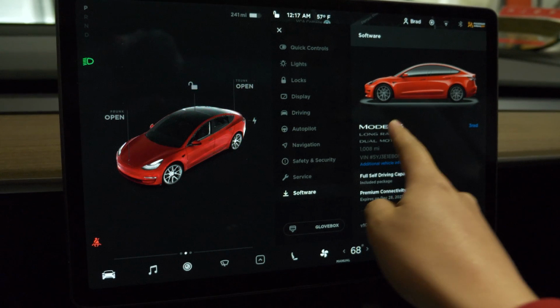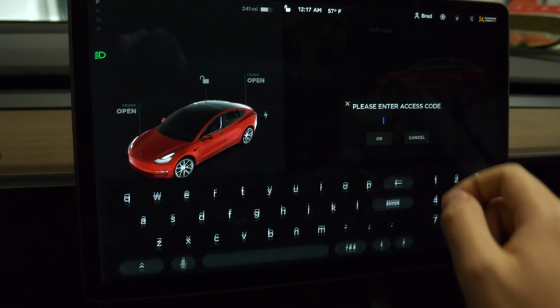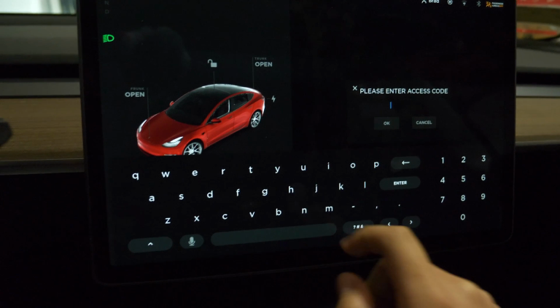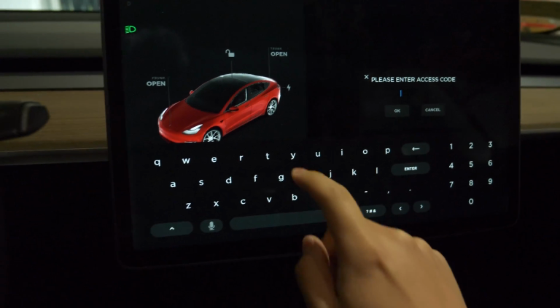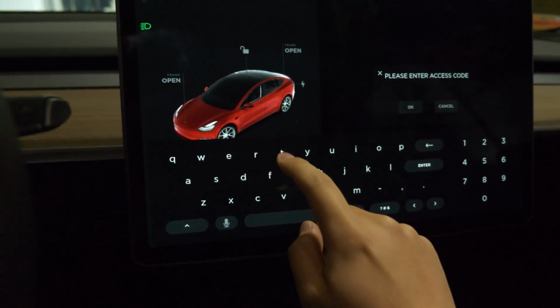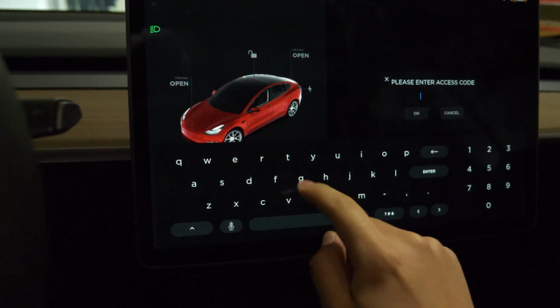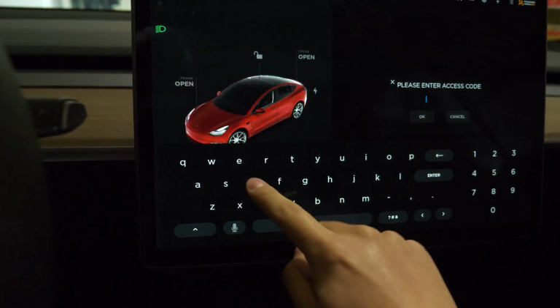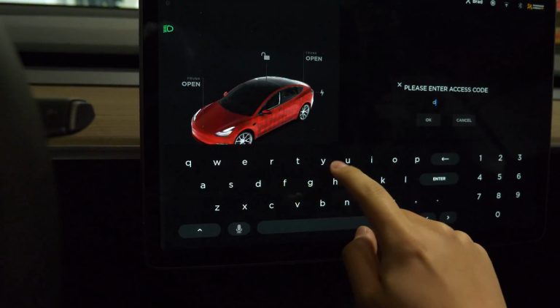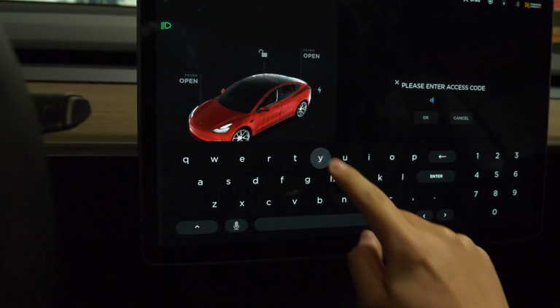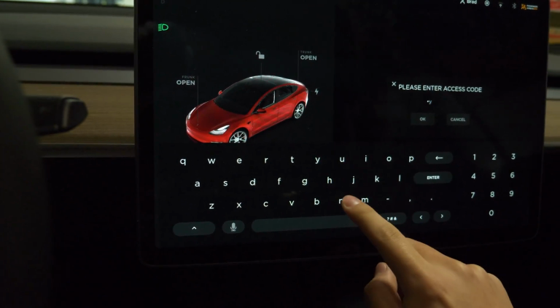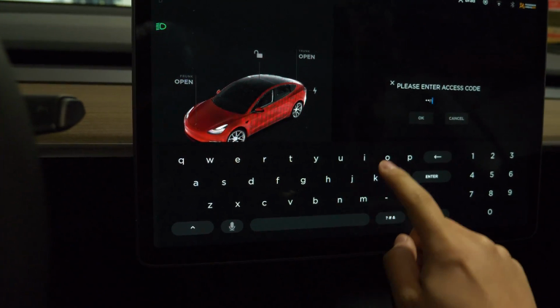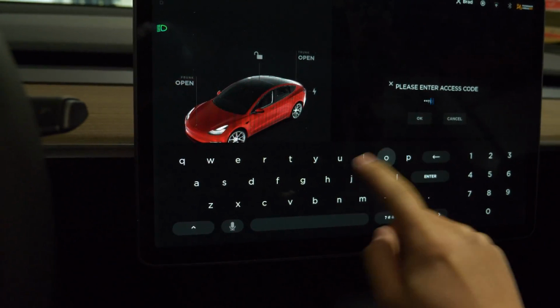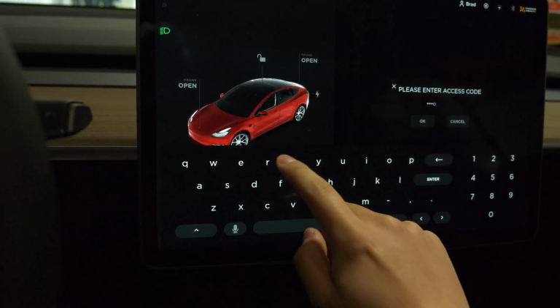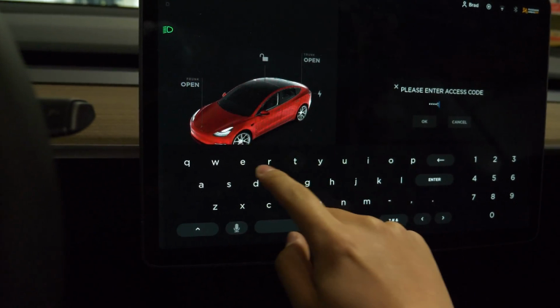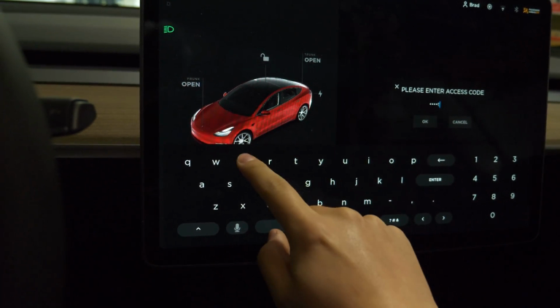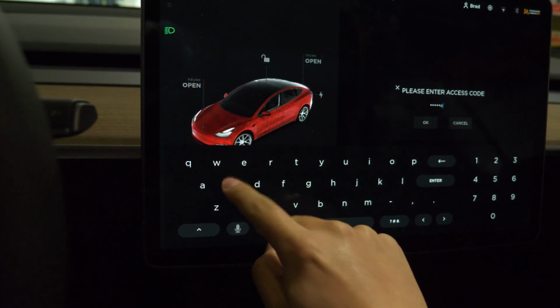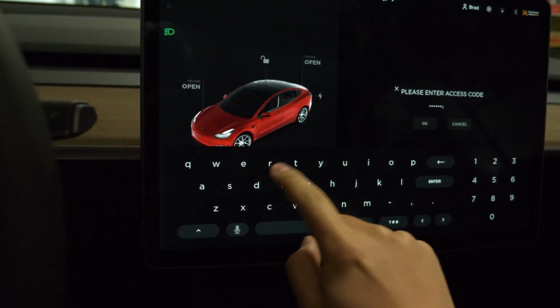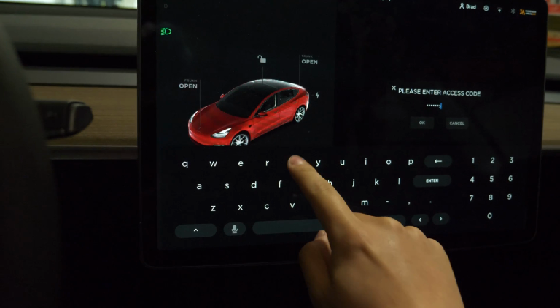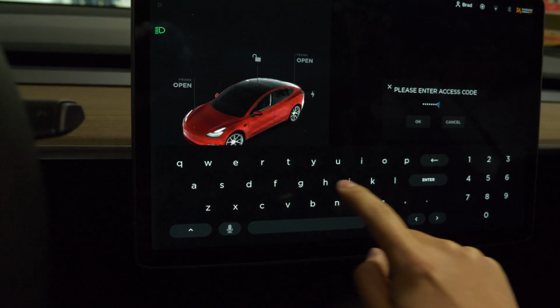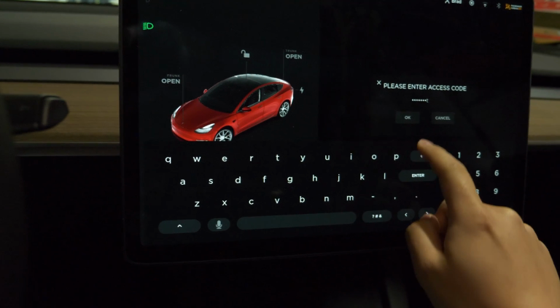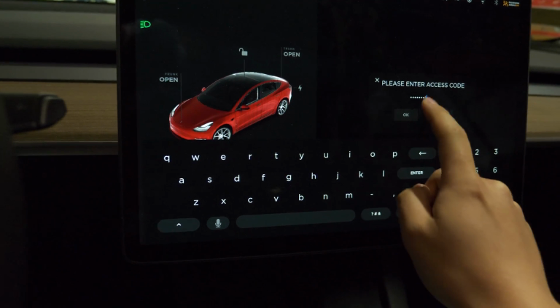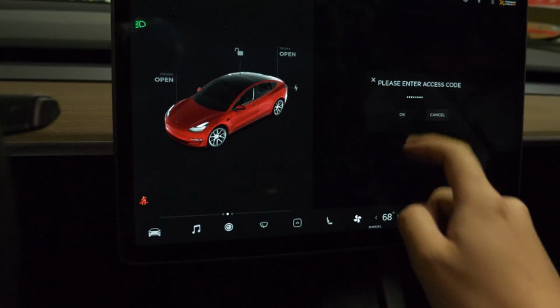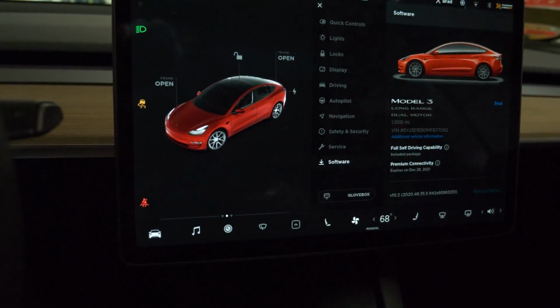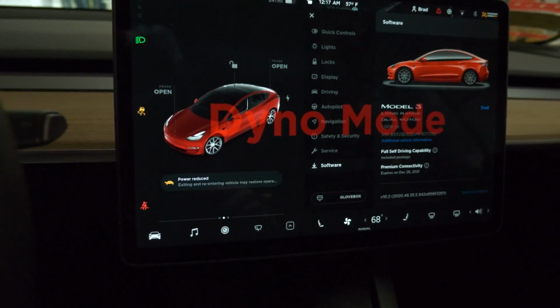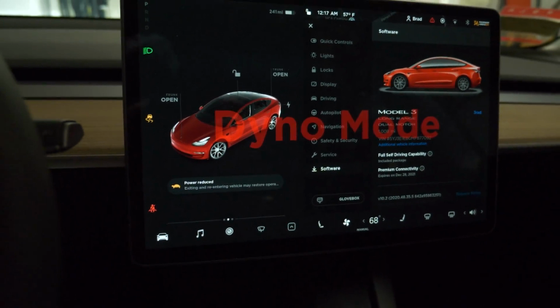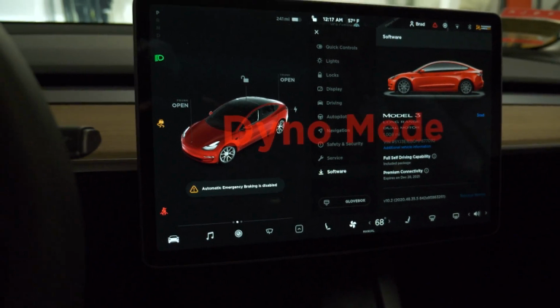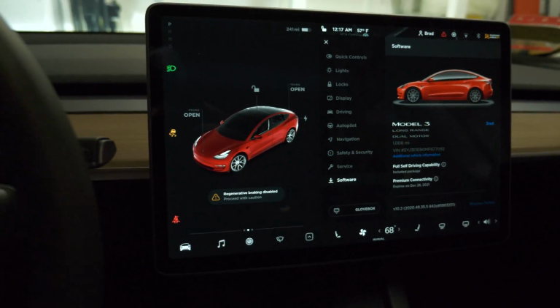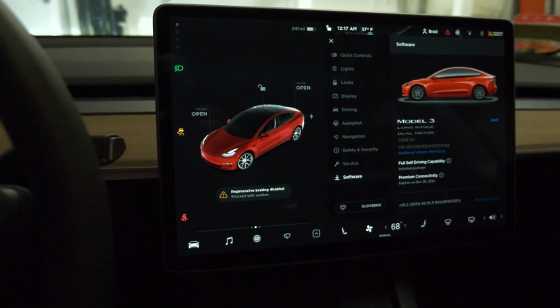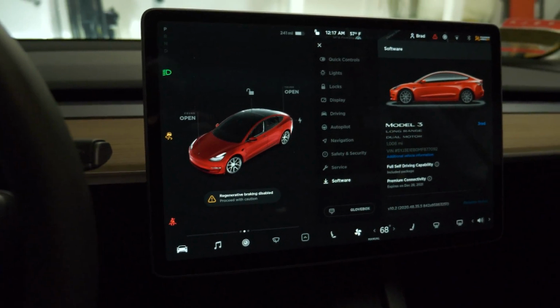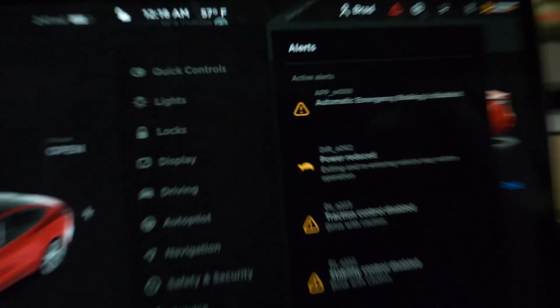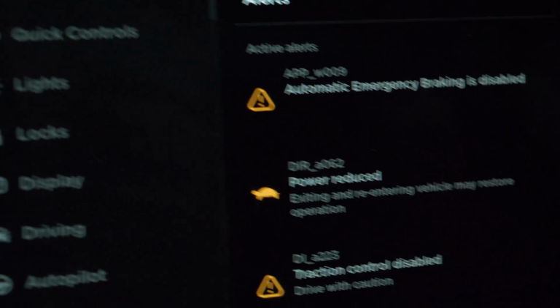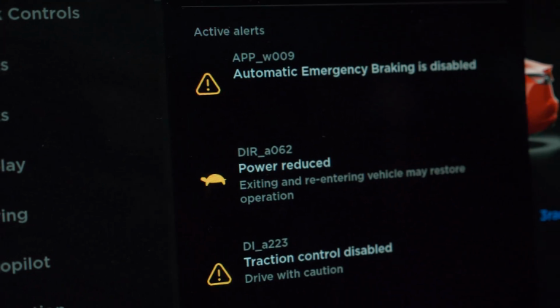There used to be dyno mode, but as of 2021 it's been nerfed and basically it's now limp mode. You don't get any power in that mode.